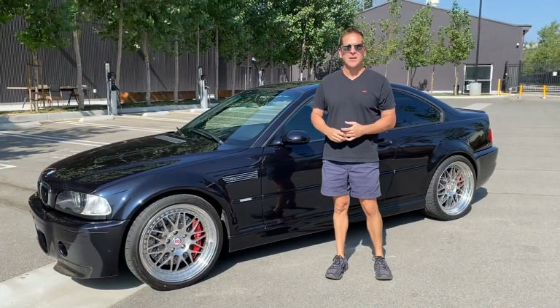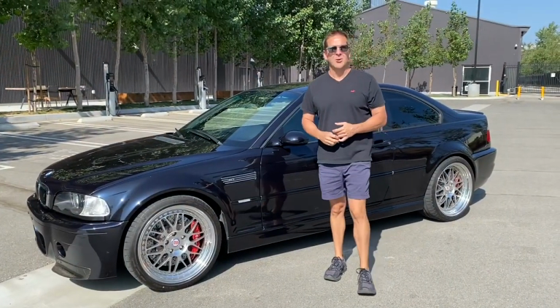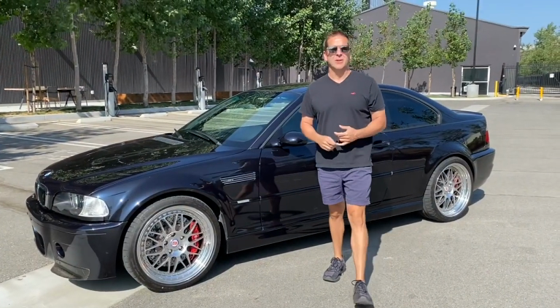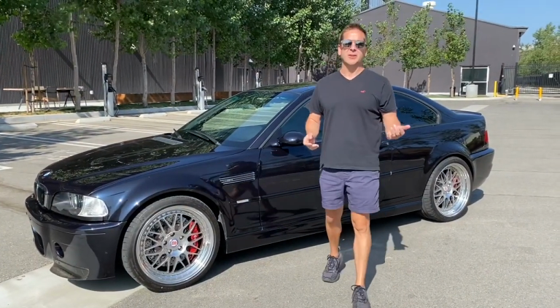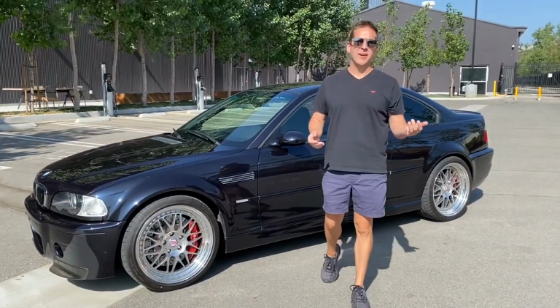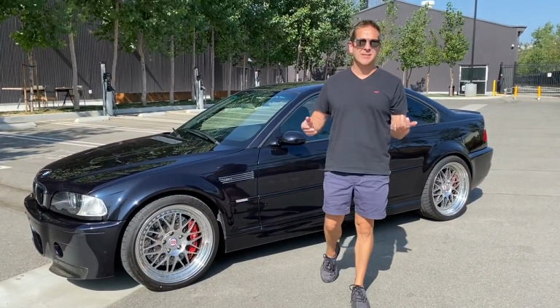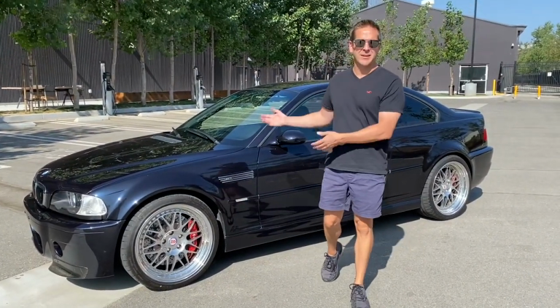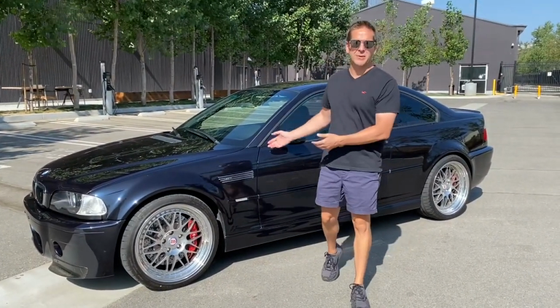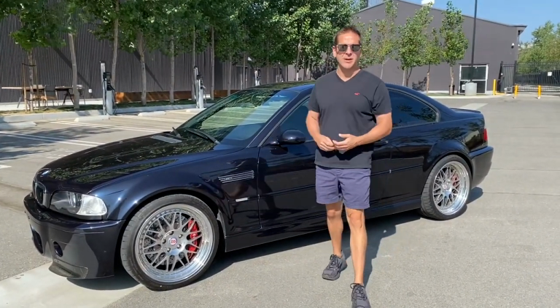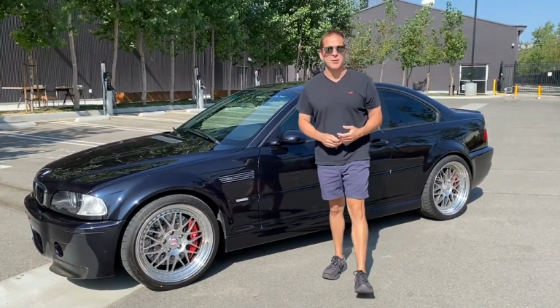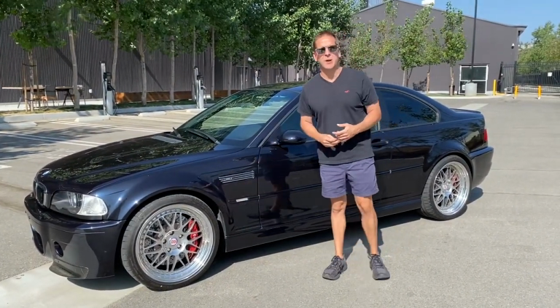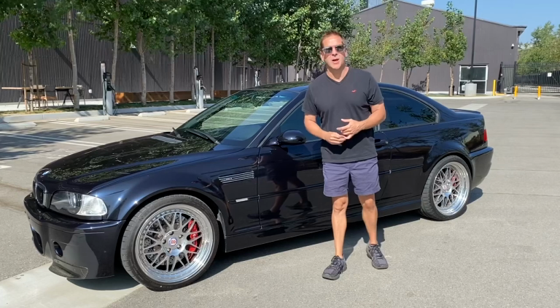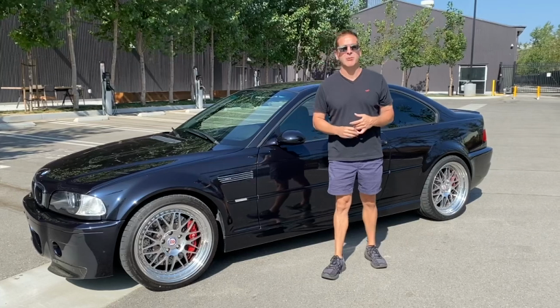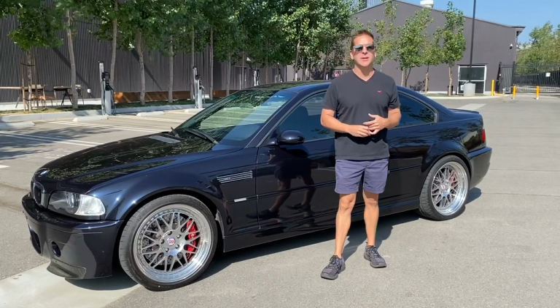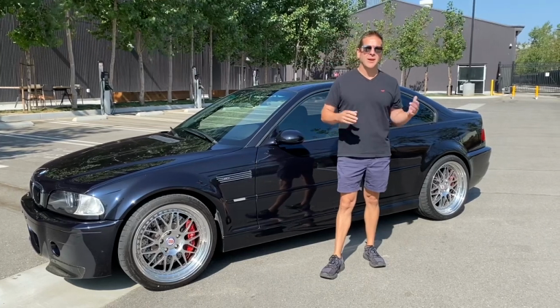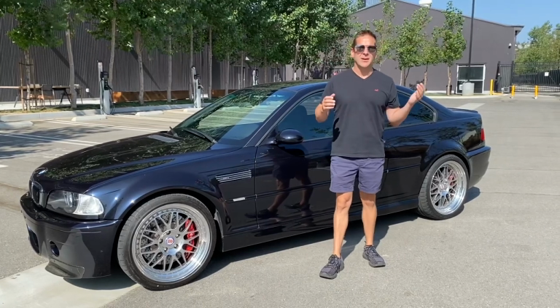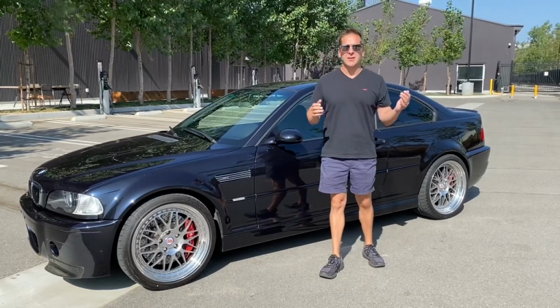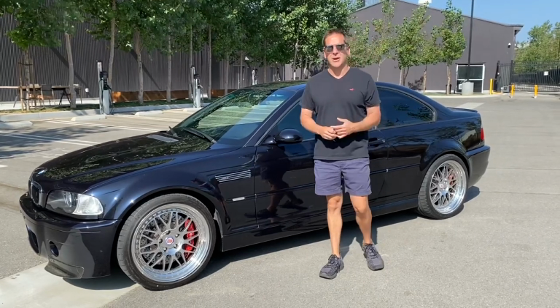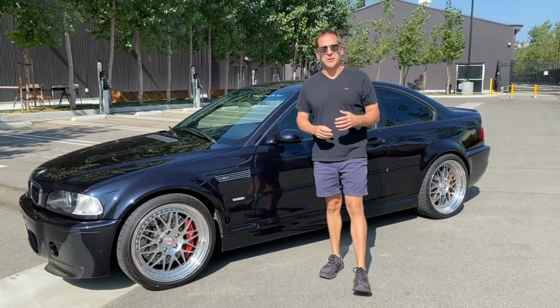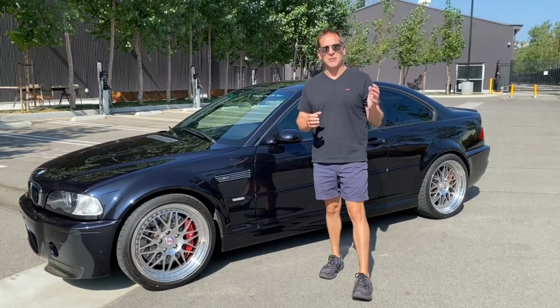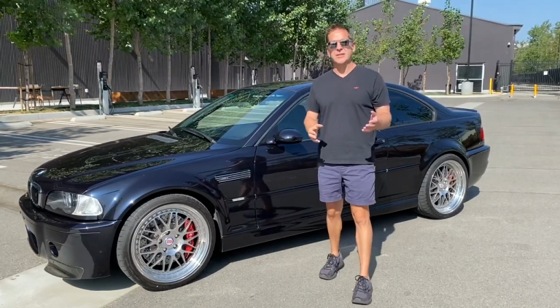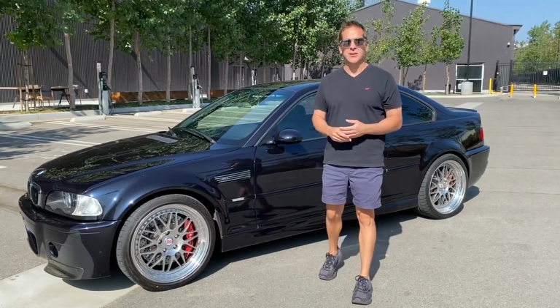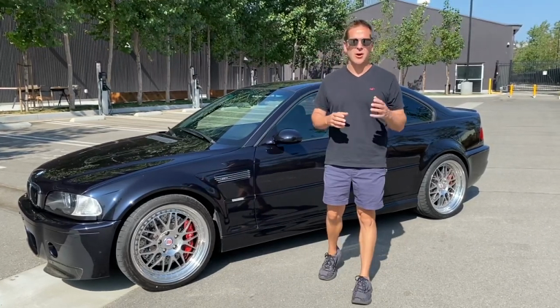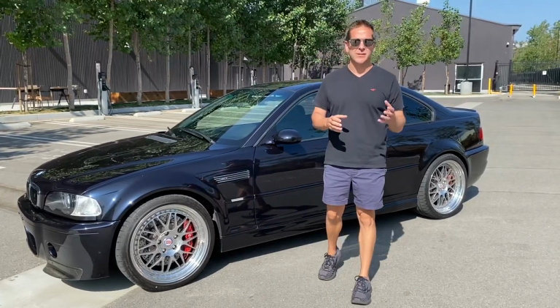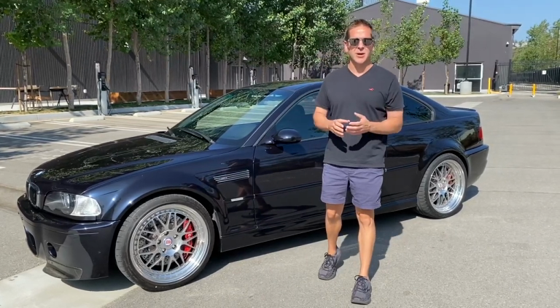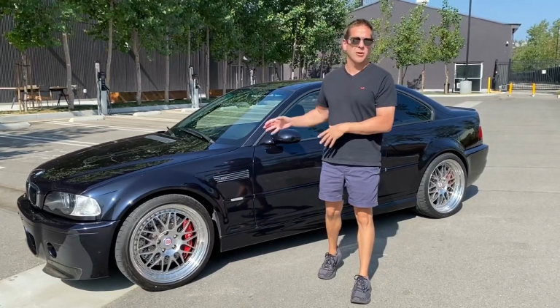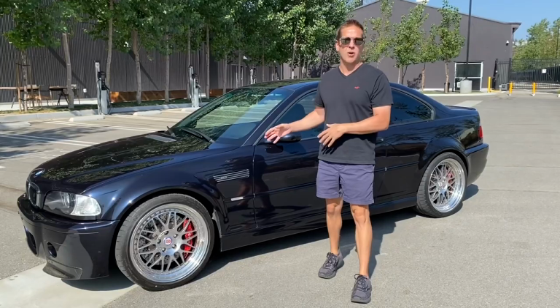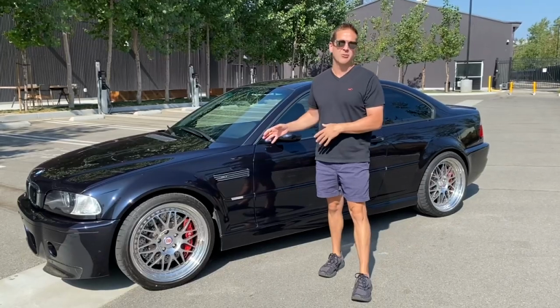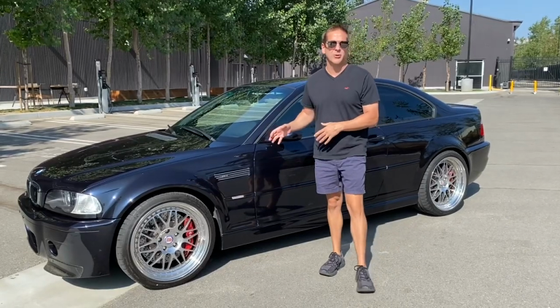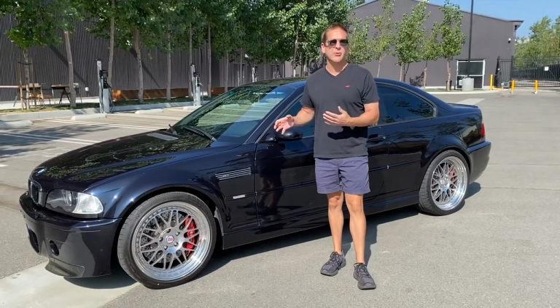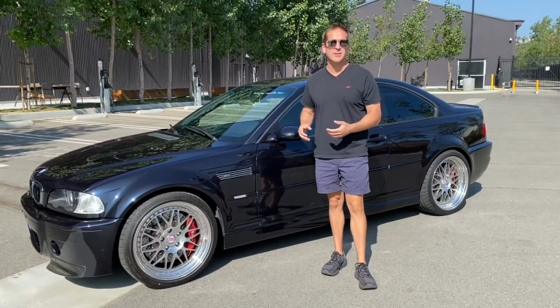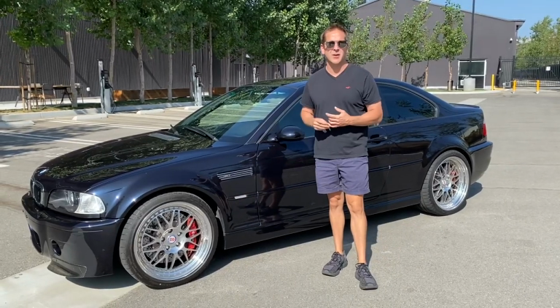Hello, my Bring a Trailer friends. Here's my 2001 BMW M3. You guys will see all of the details on the listing, but I just wanted to walk you through a few things on the car.